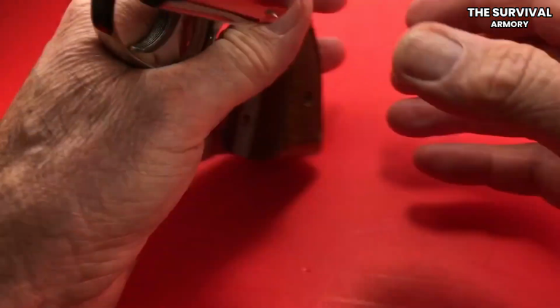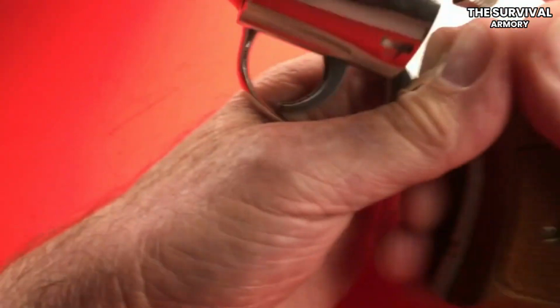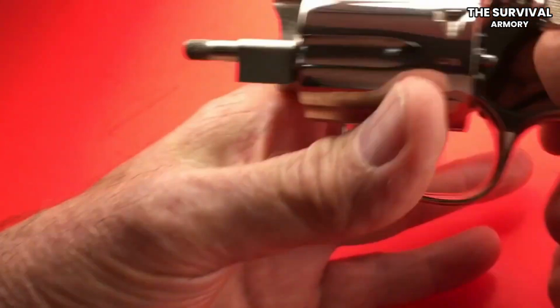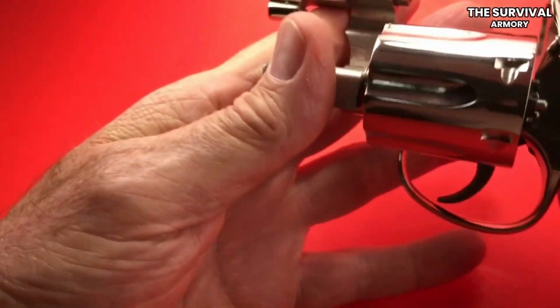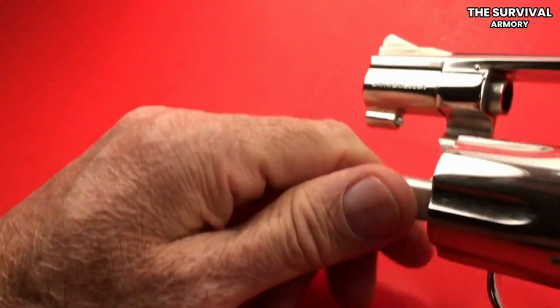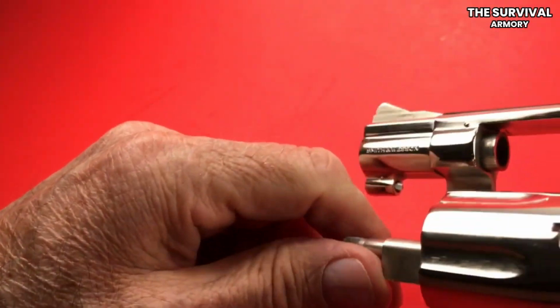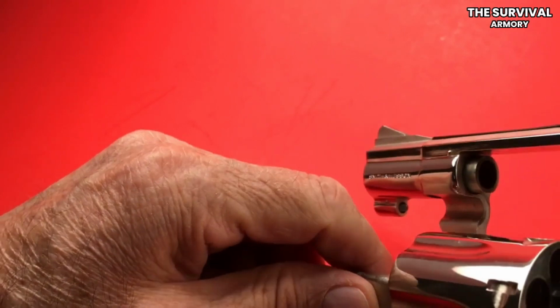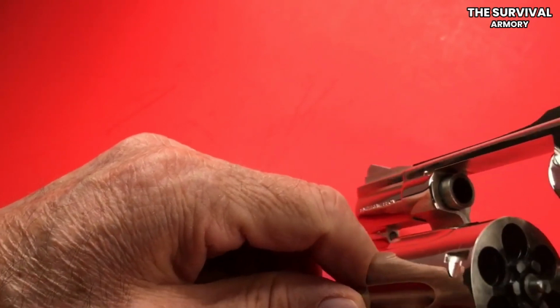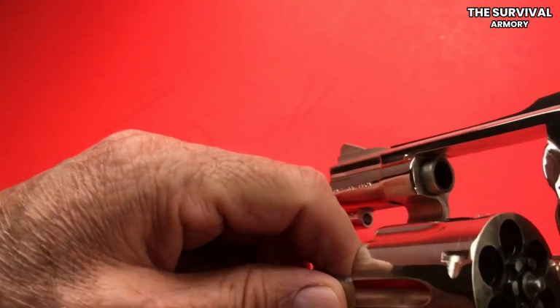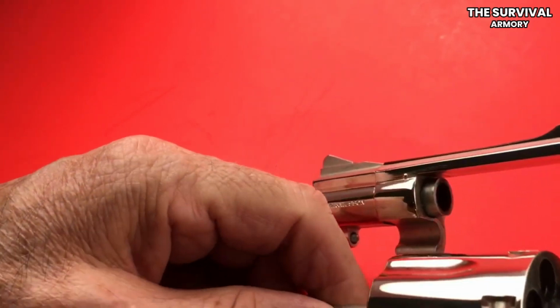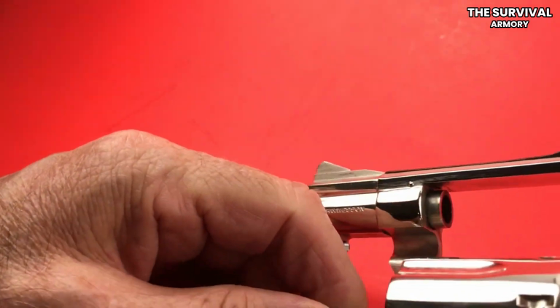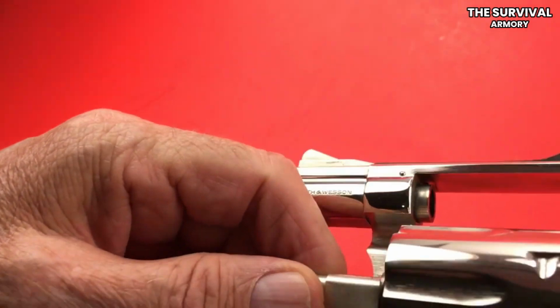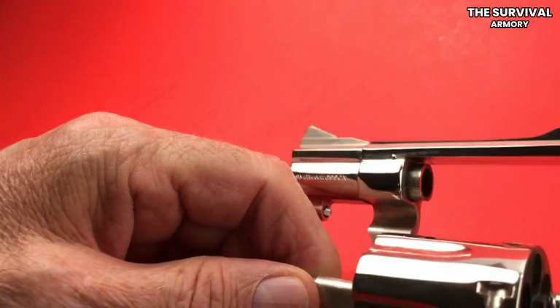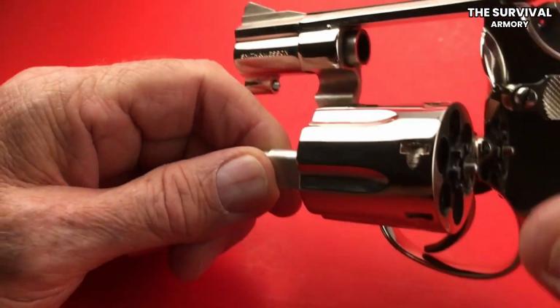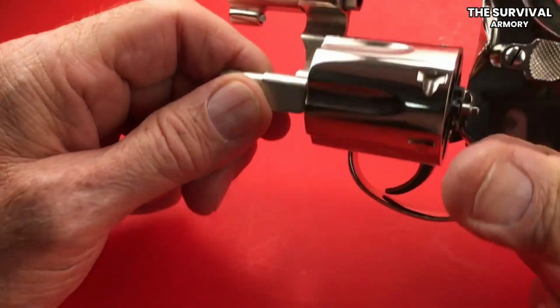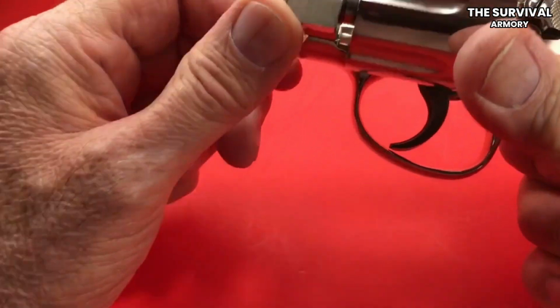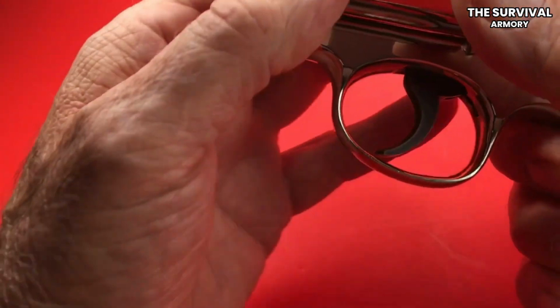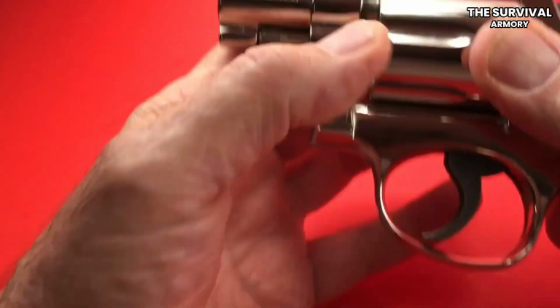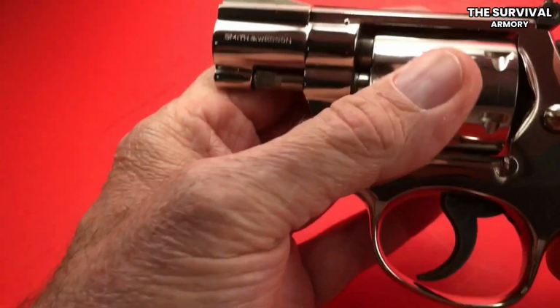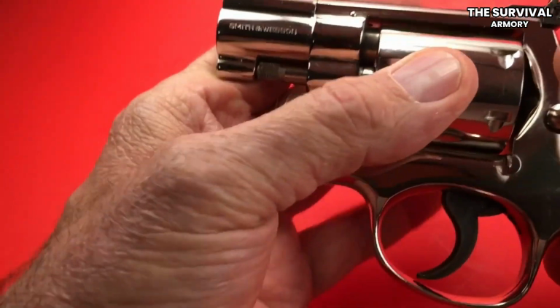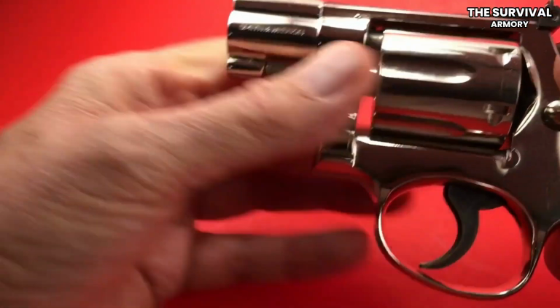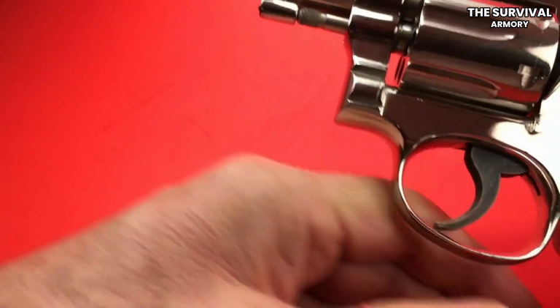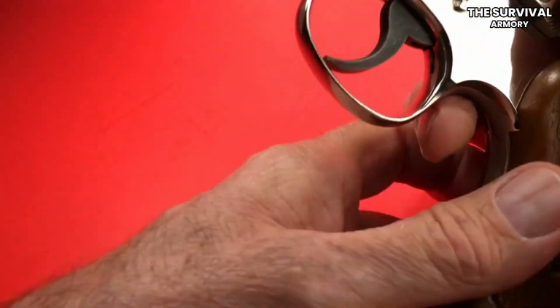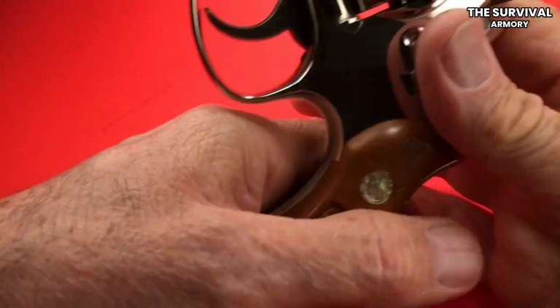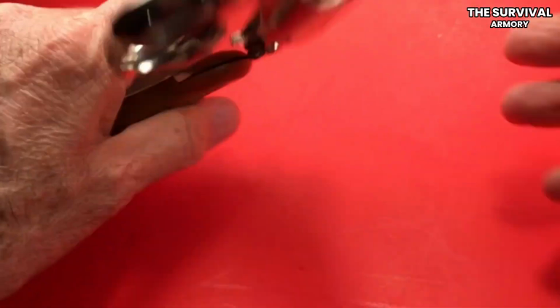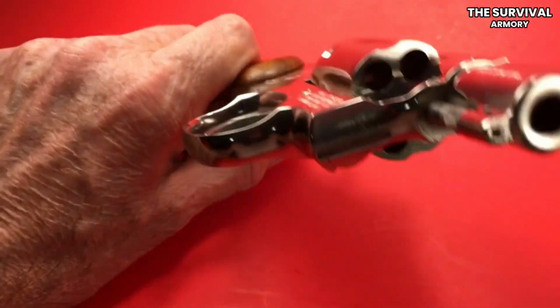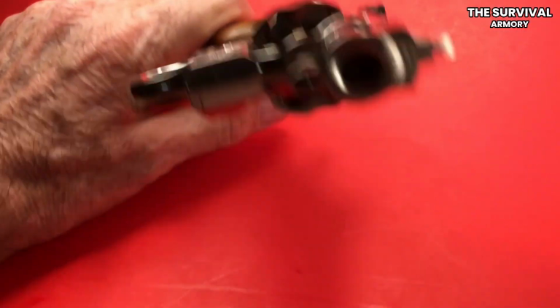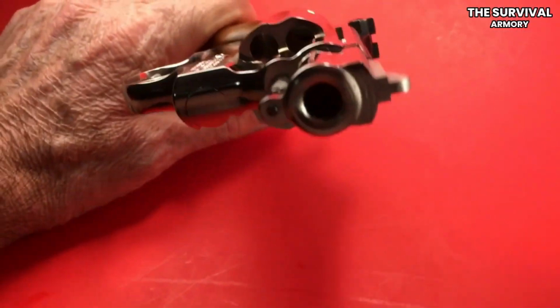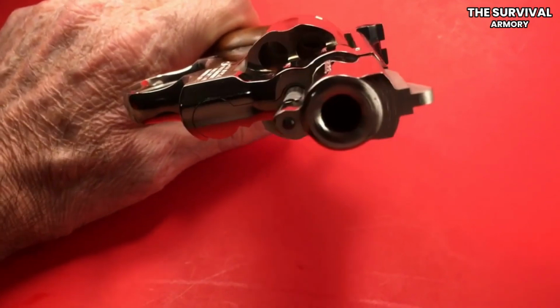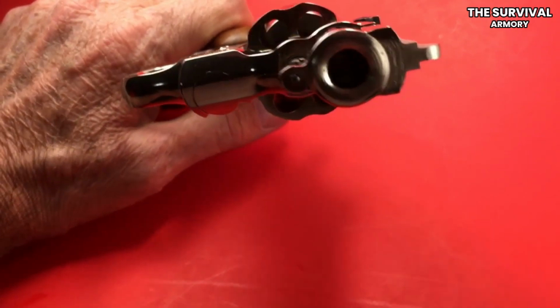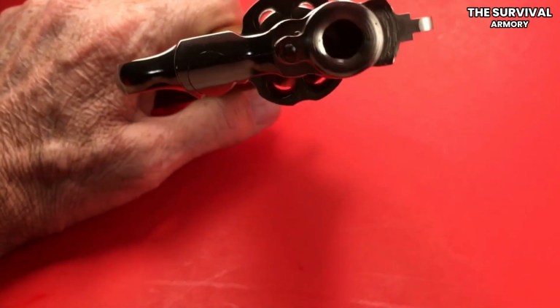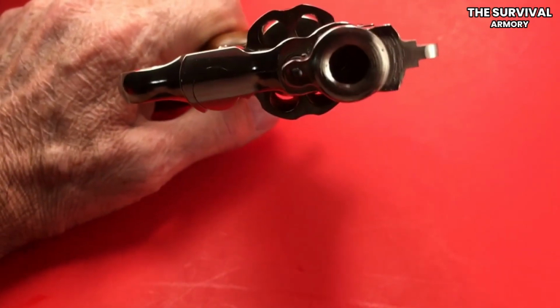Snubbies are a compact force to be reckoned with. With their unwavering reliability, ease of use, and quick response, these small frame revolvers should definitely feel right at home in your holster. In this video, I will help you choose a suitable snub-nose revolver for you.